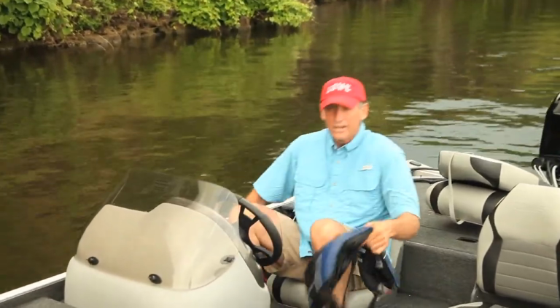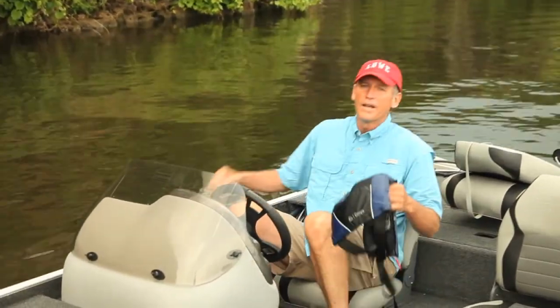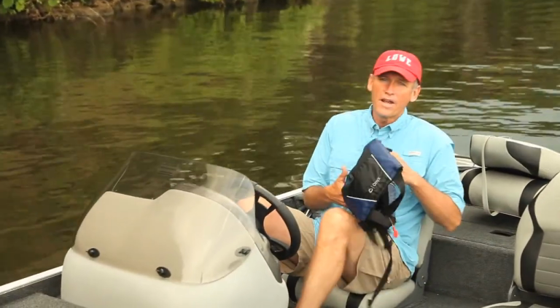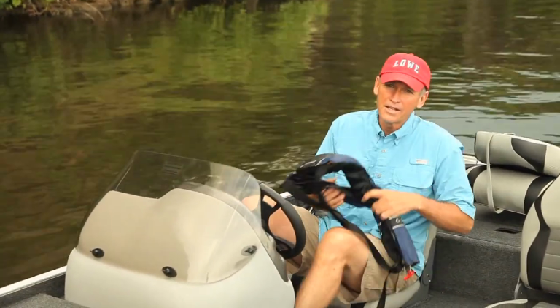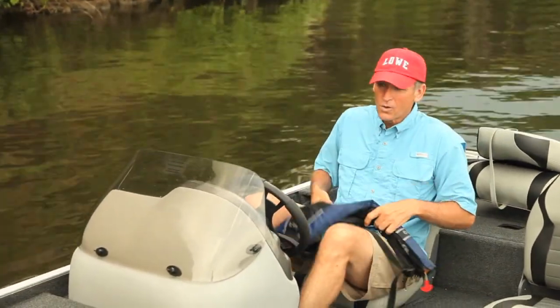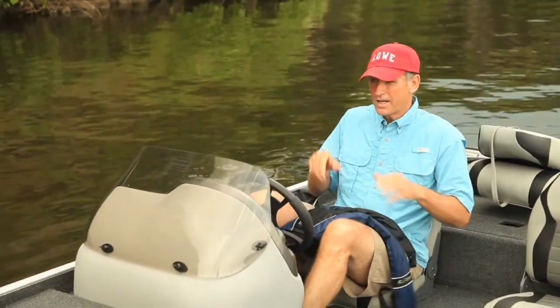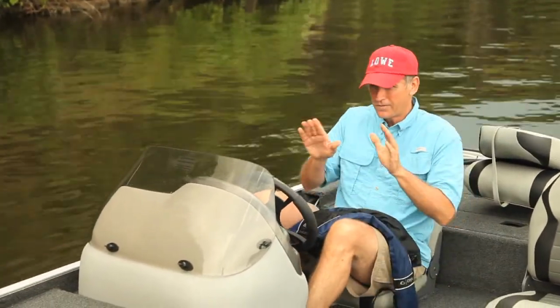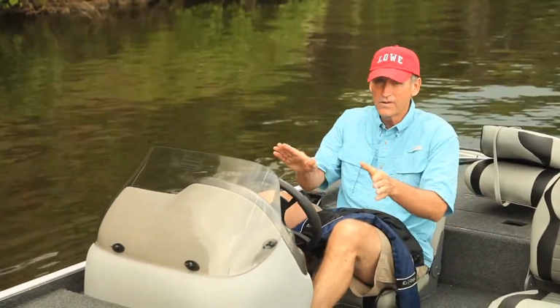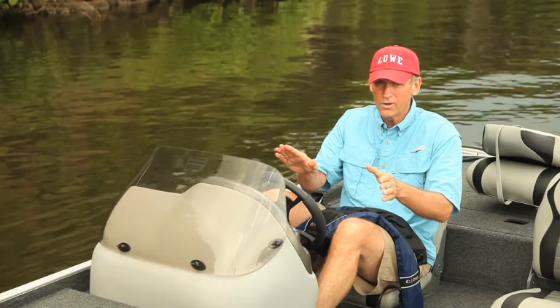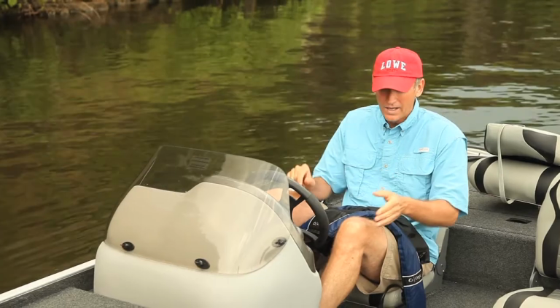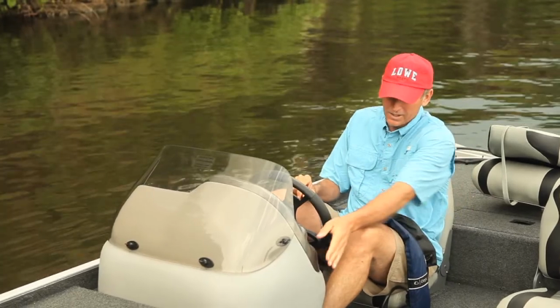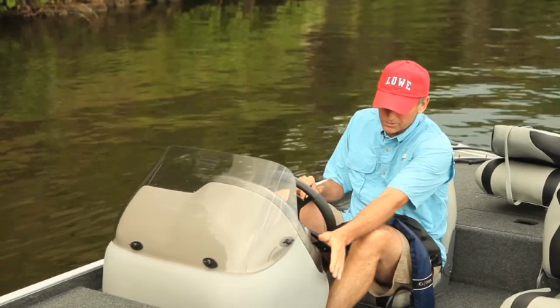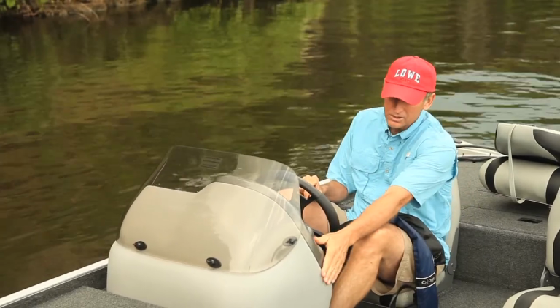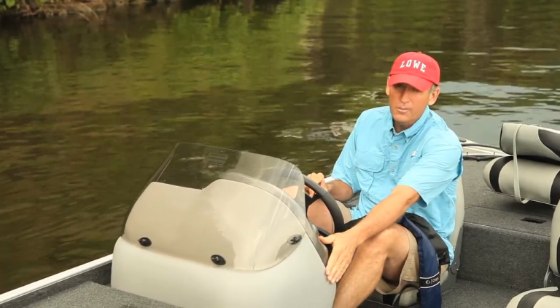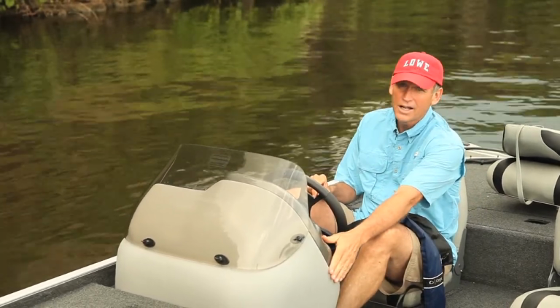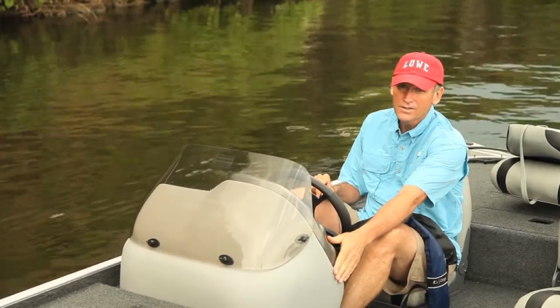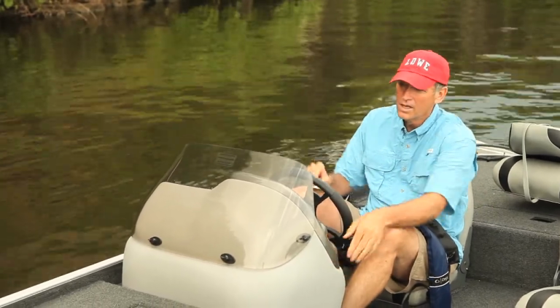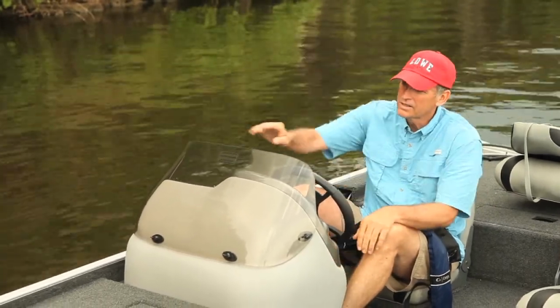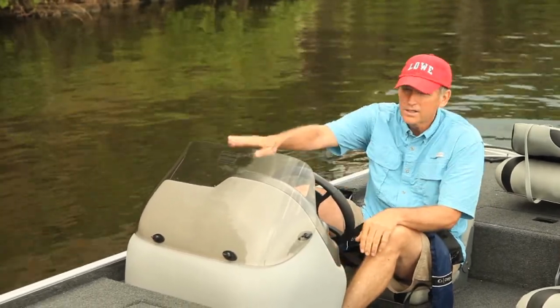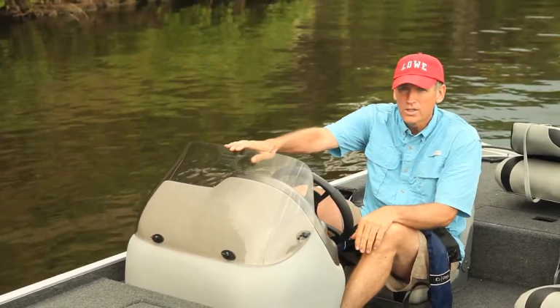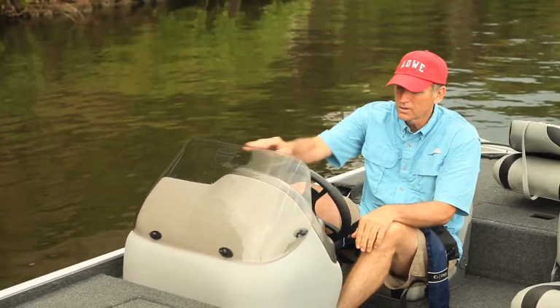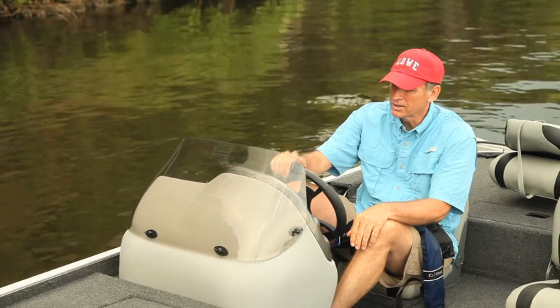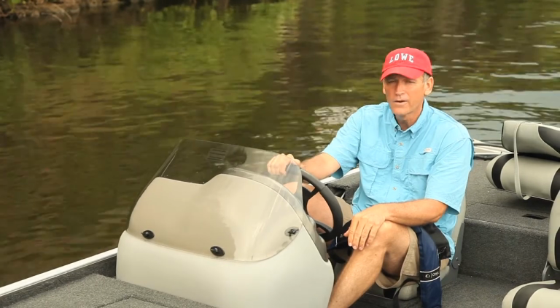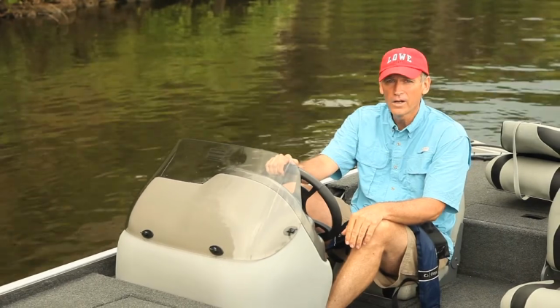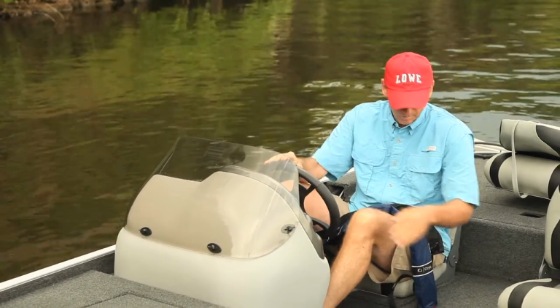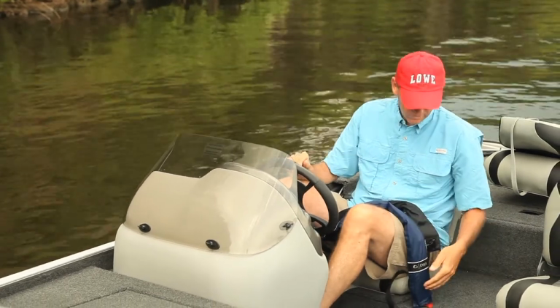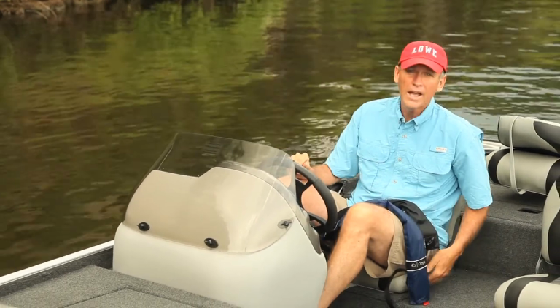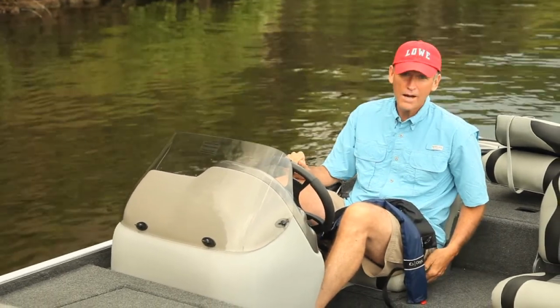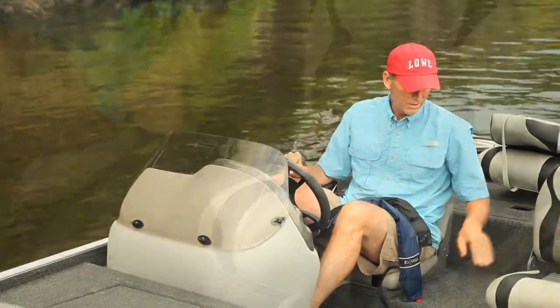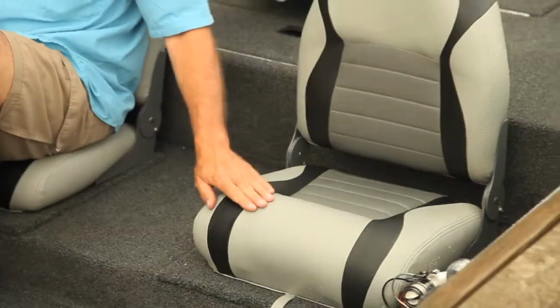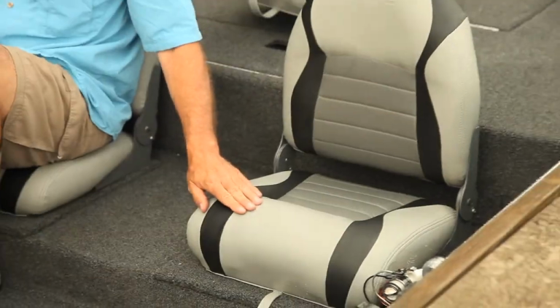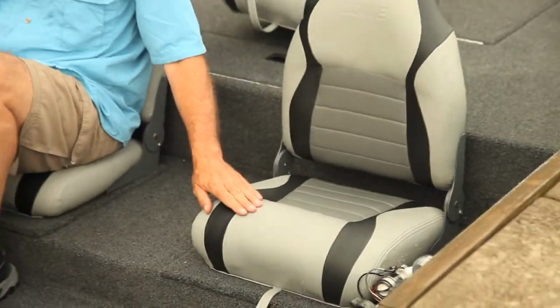When you're navigating the Scorpion out to your favorite fishing hole, at the helm you'll notice this comfortable side console. It's got a tinted windshield and a soft grip wheel, plus there's a padded driver's seat and passenger seat.